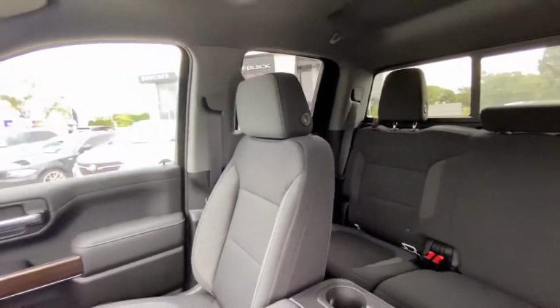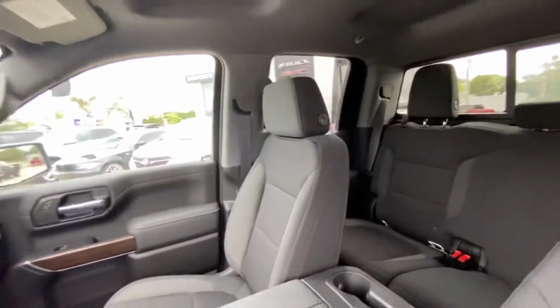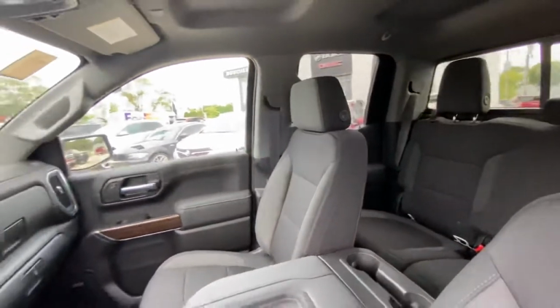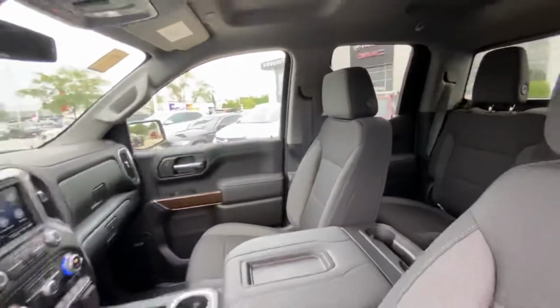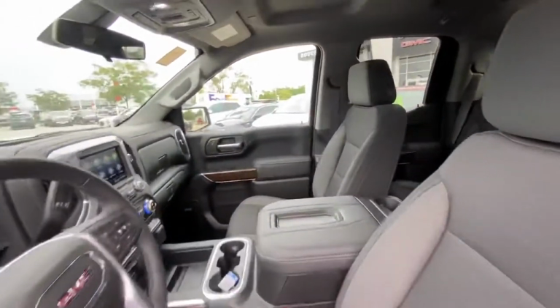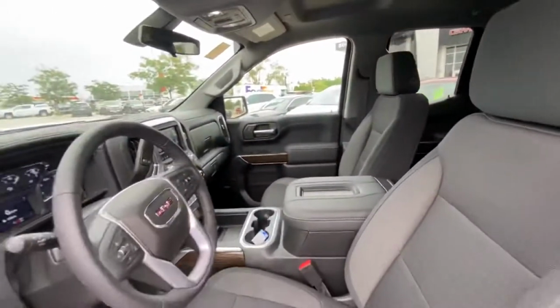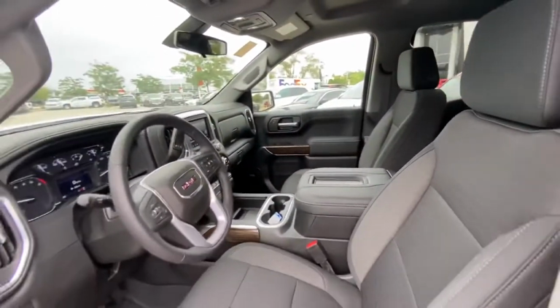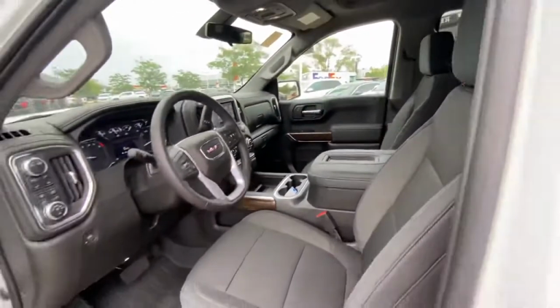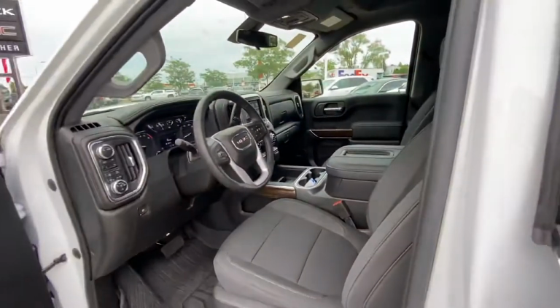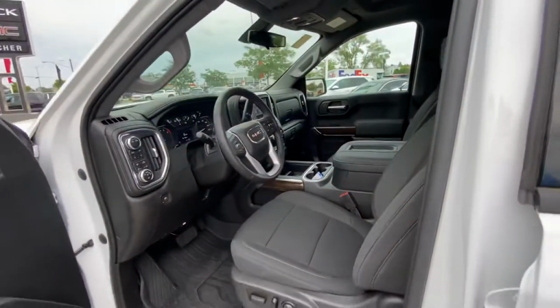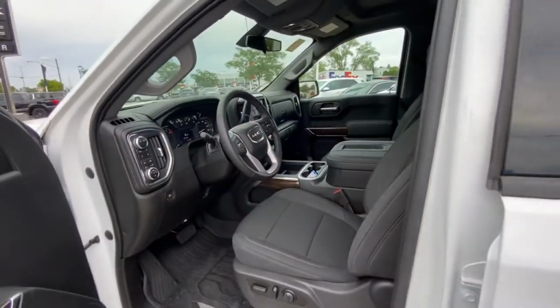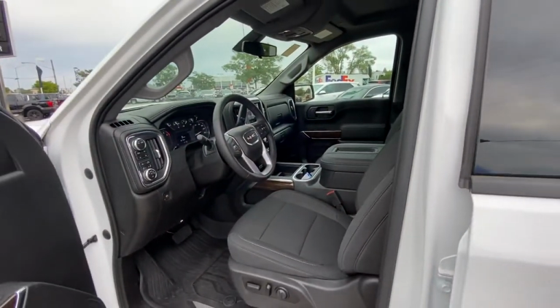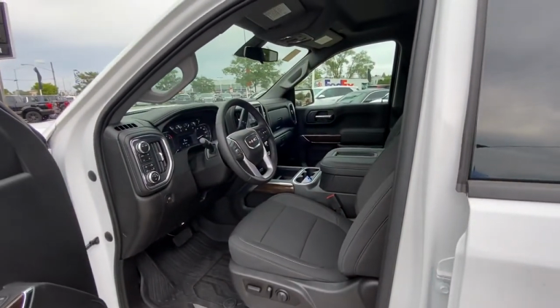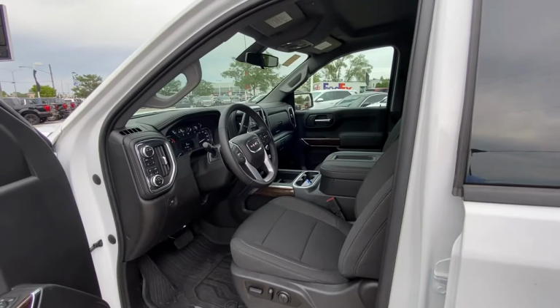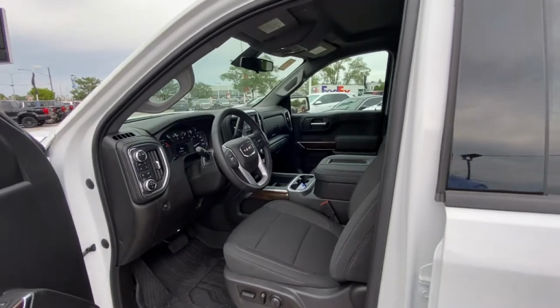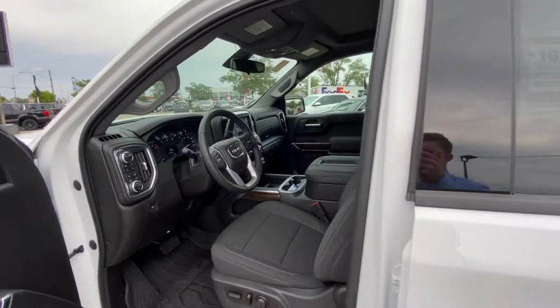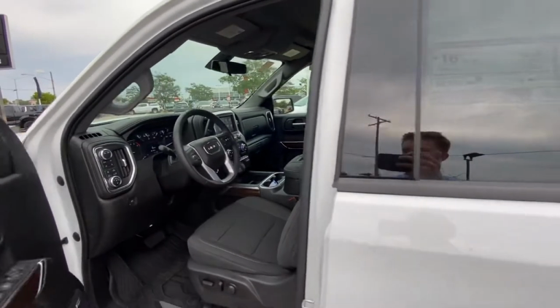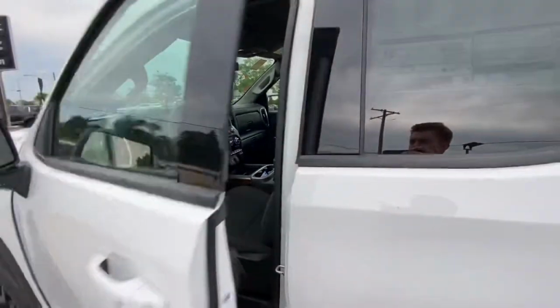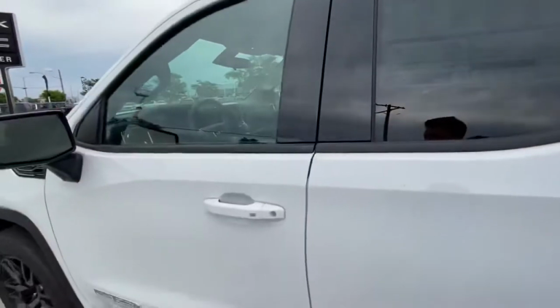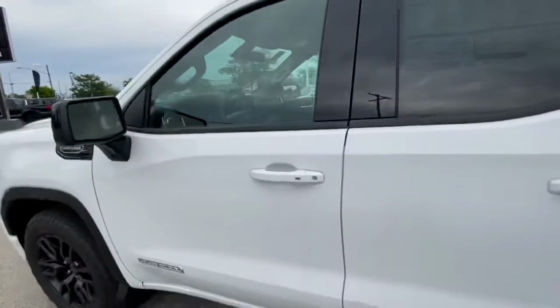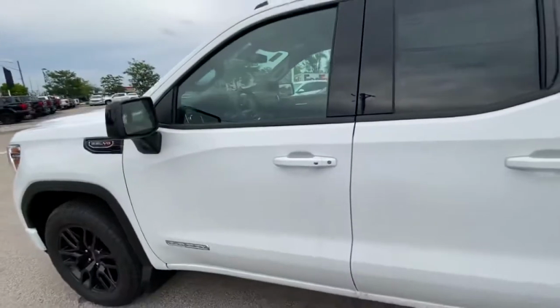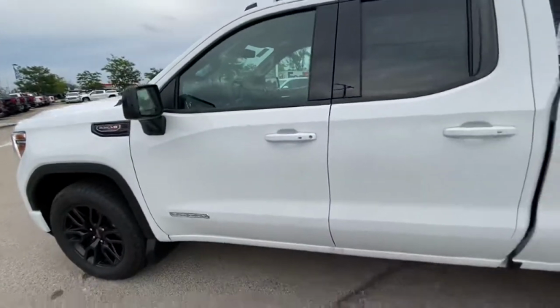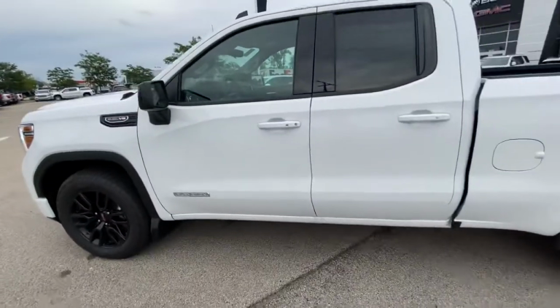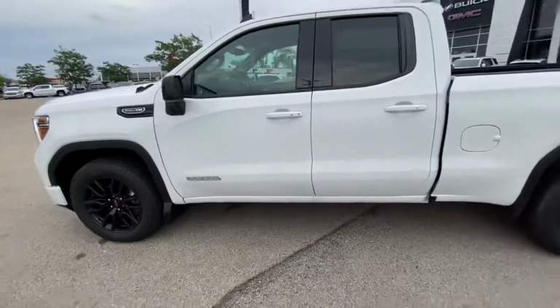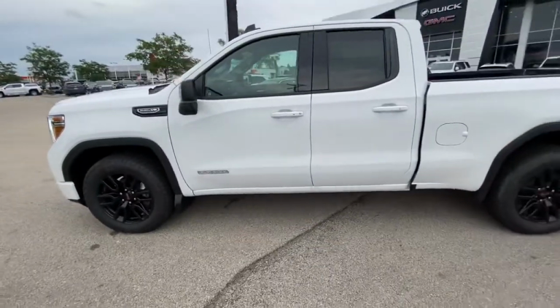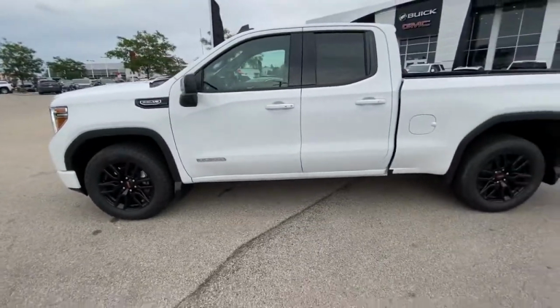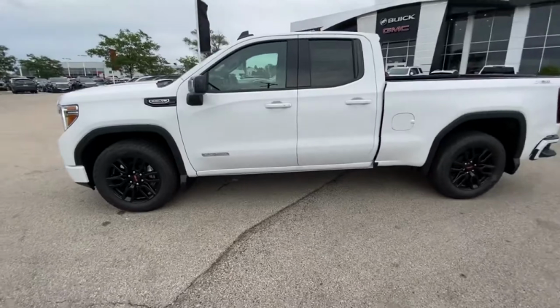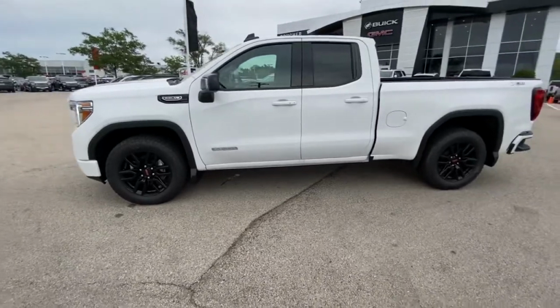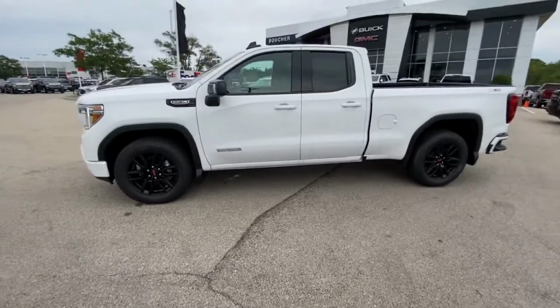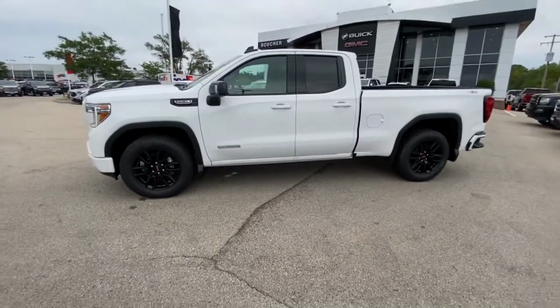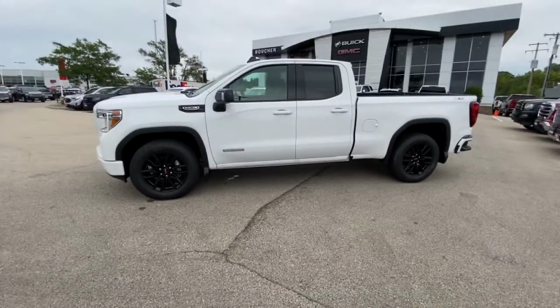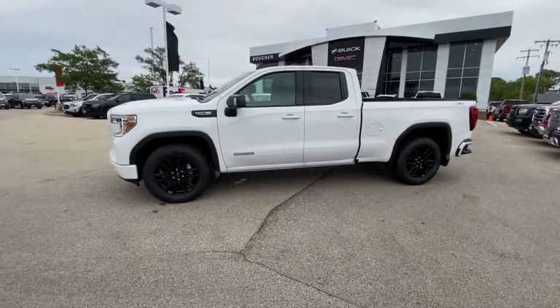I'd love to set up a time for you to take a look at this Sierra and many others that we have here in person. Please give me a call when you can. My number here is 262-409-2600. I look forward to hearing from you — I'll talk to you soon.